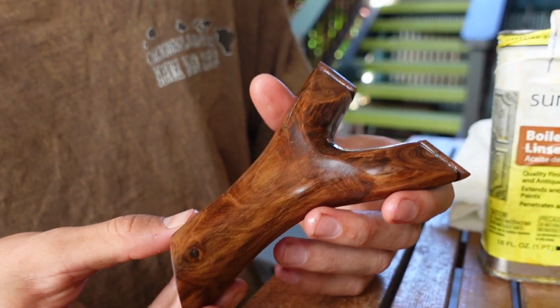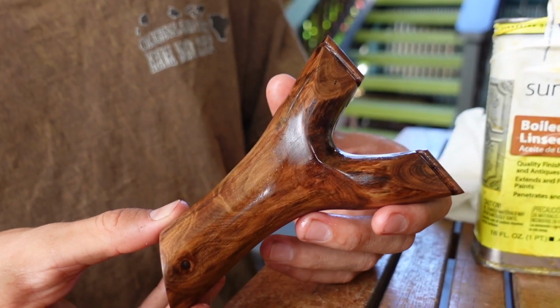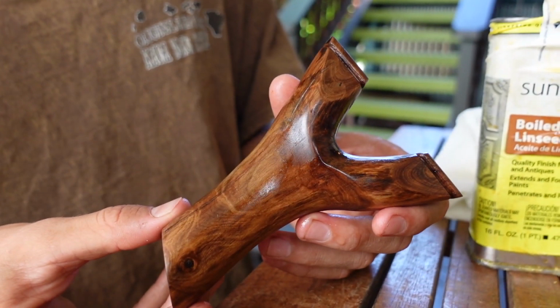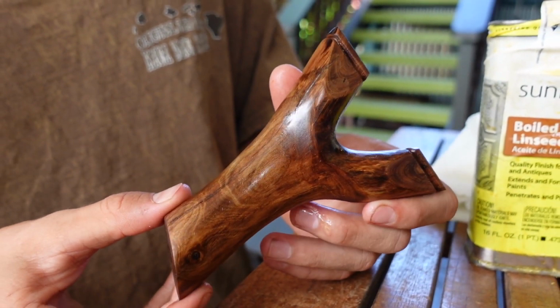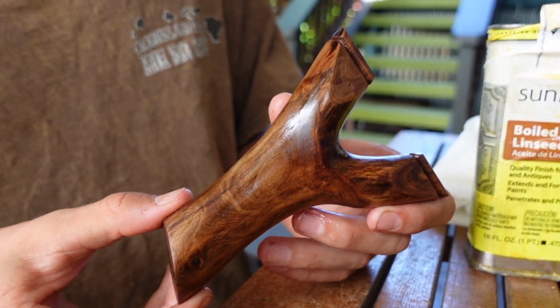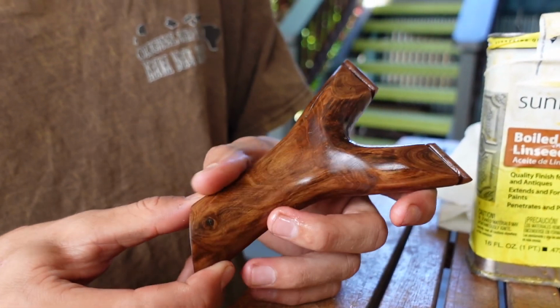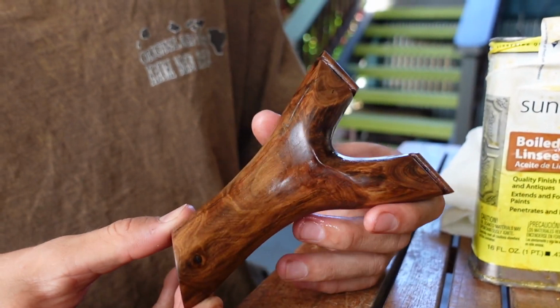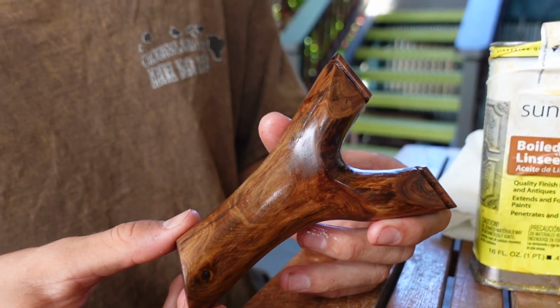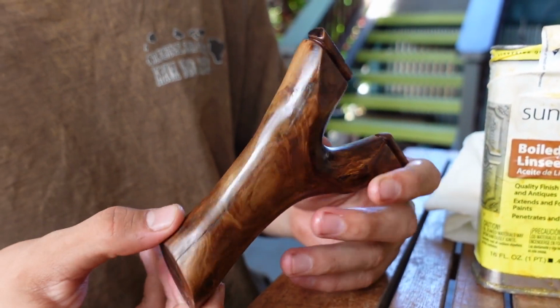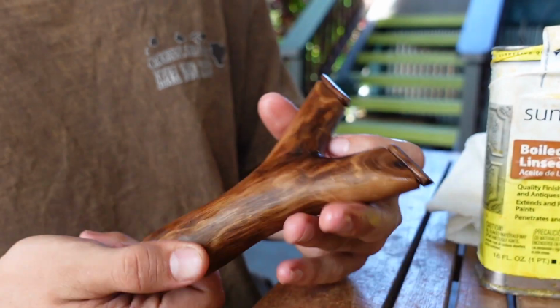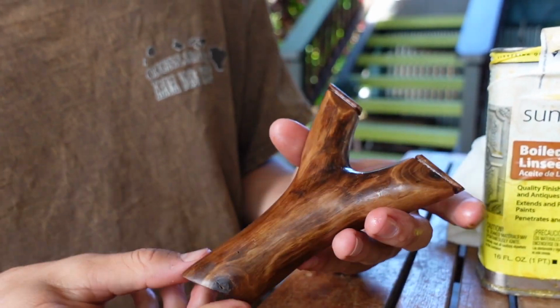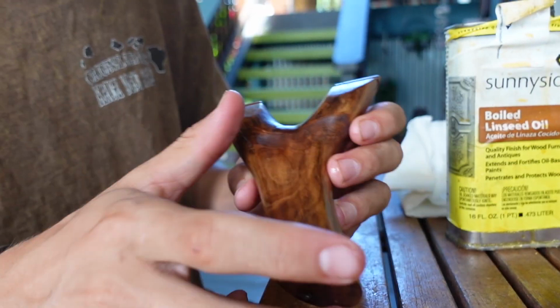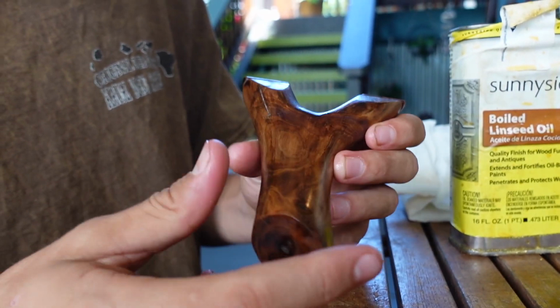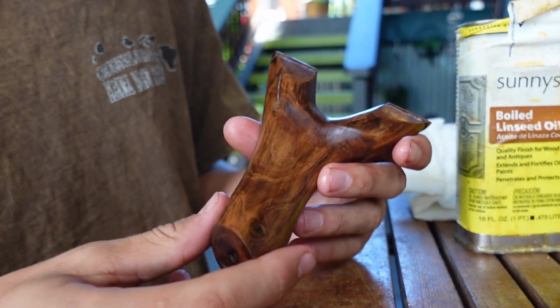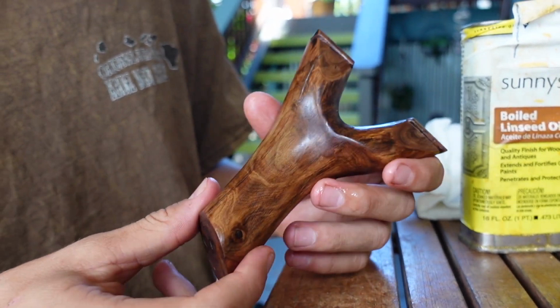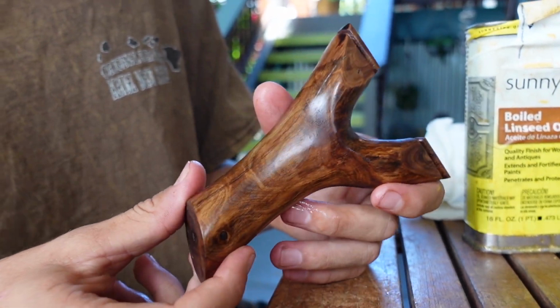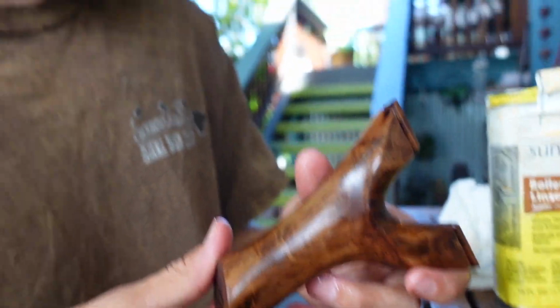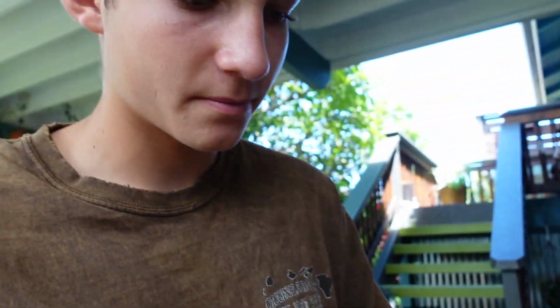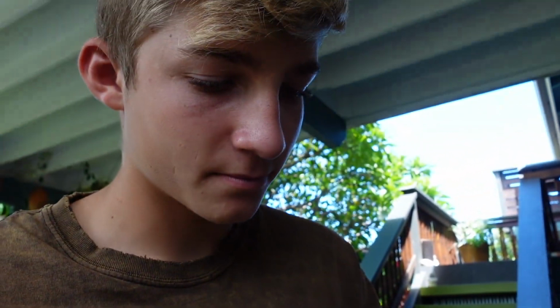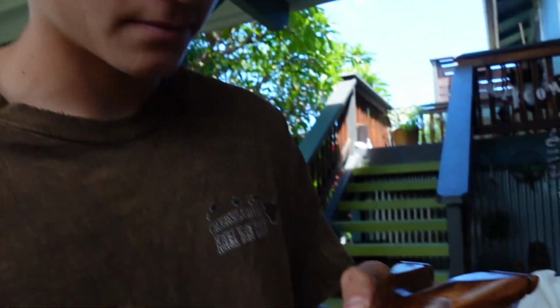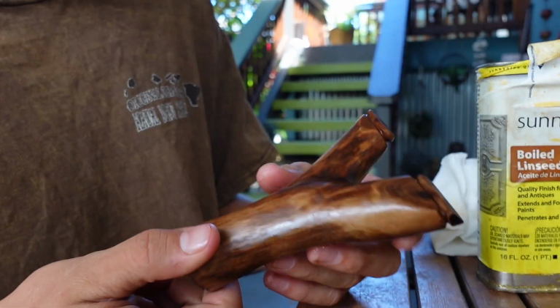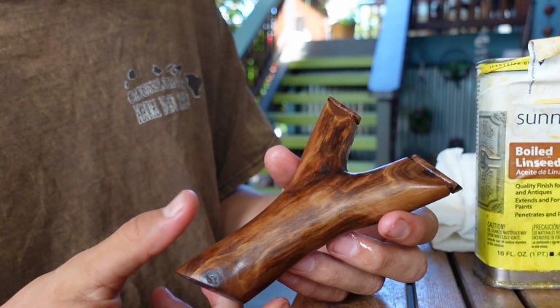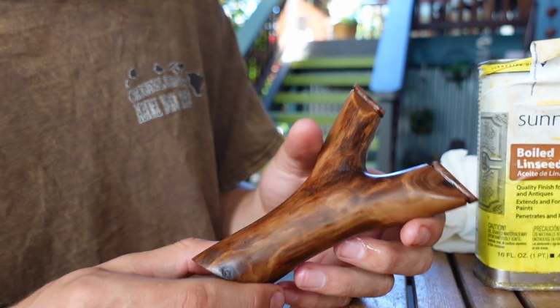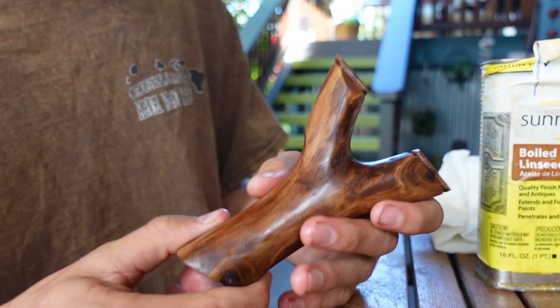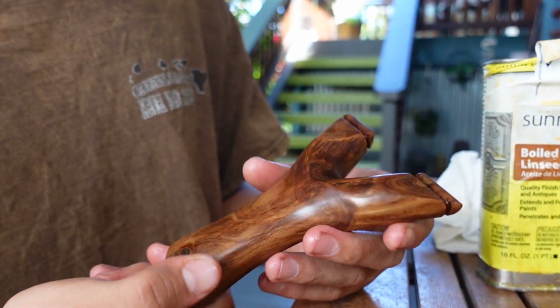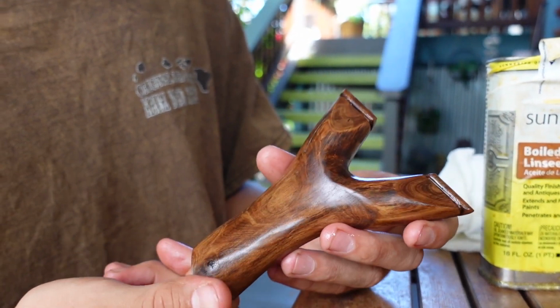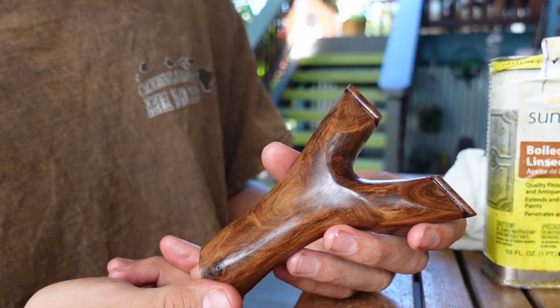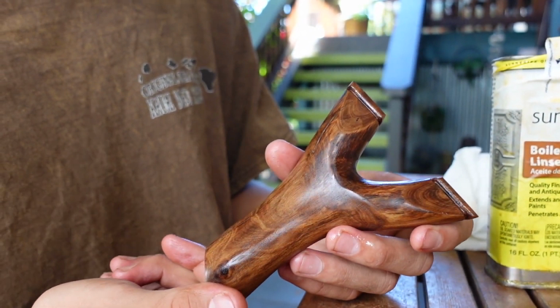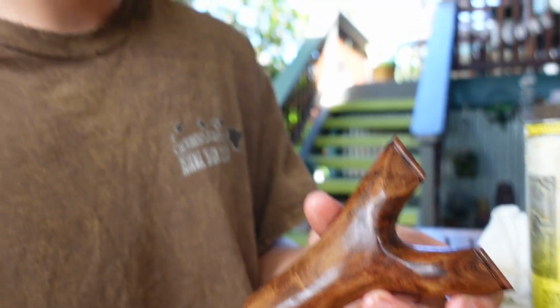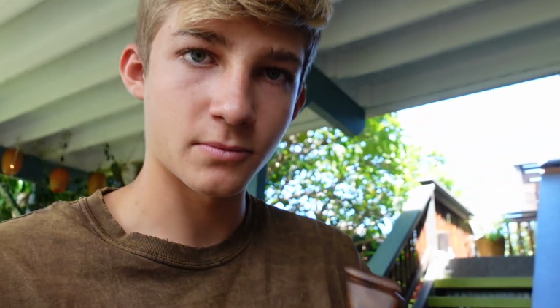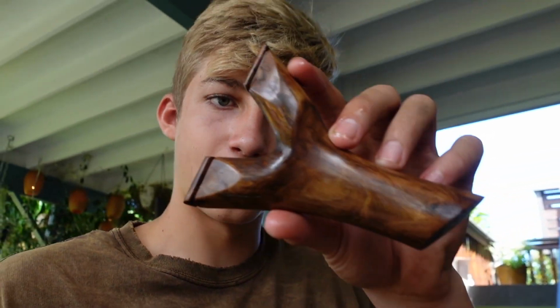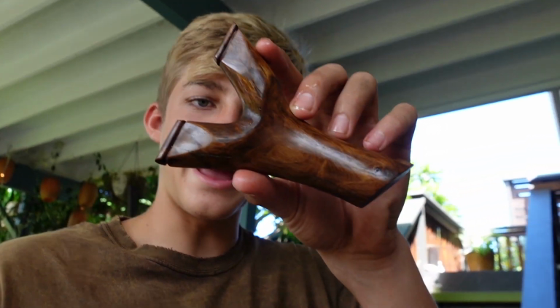After all the sanding, we apply some boiled linseed oil — nice looking natural fork. We're just going to let this seep in a little bit, and then we'll throw some bands on it.